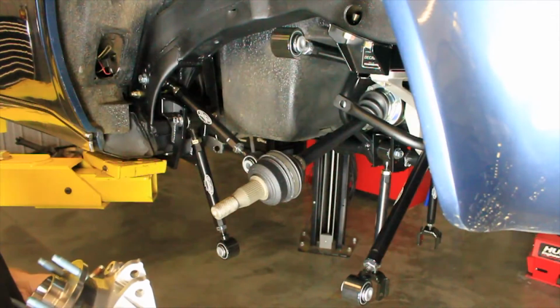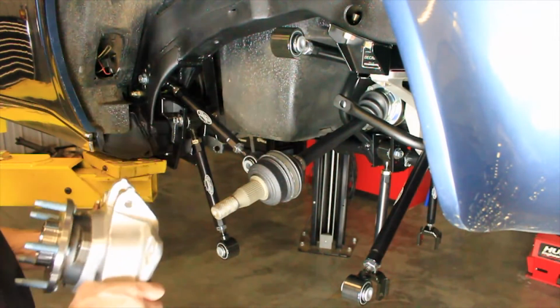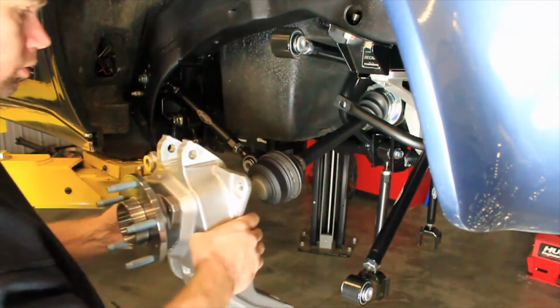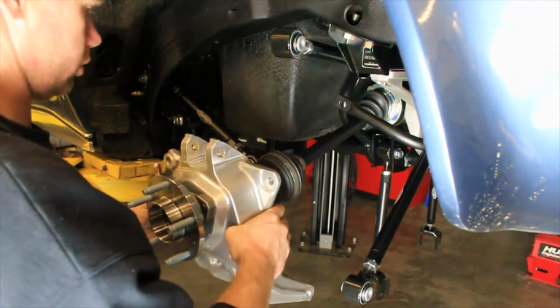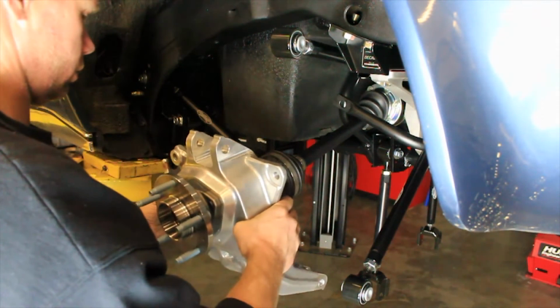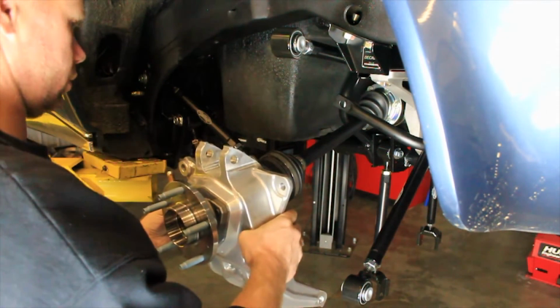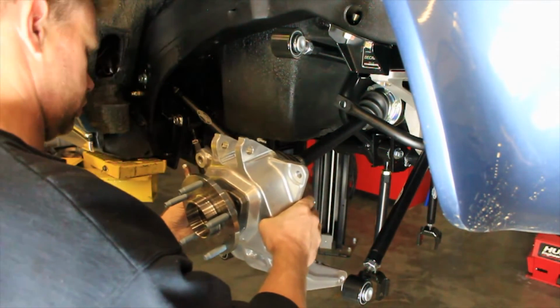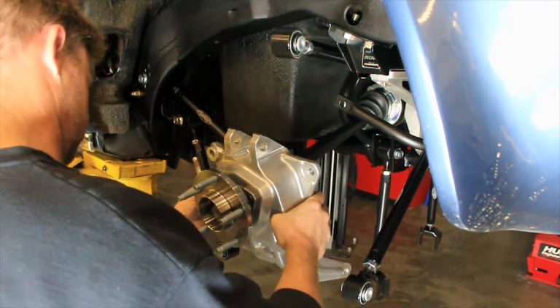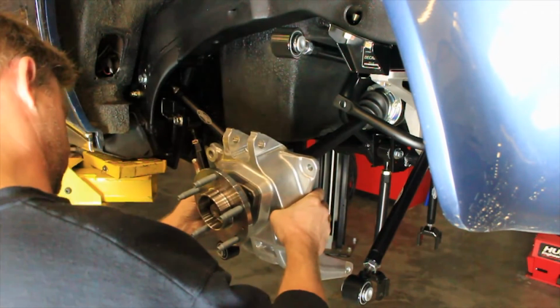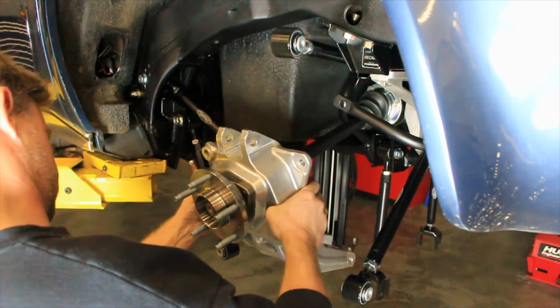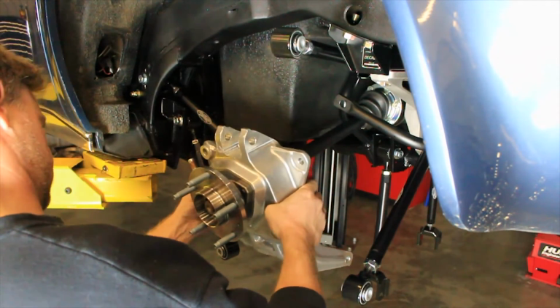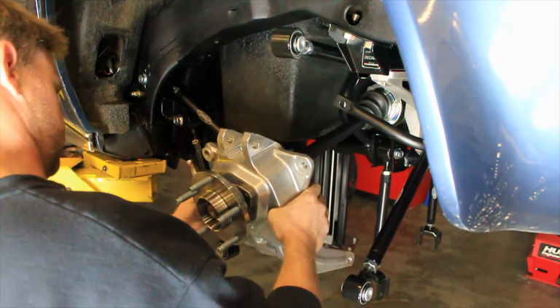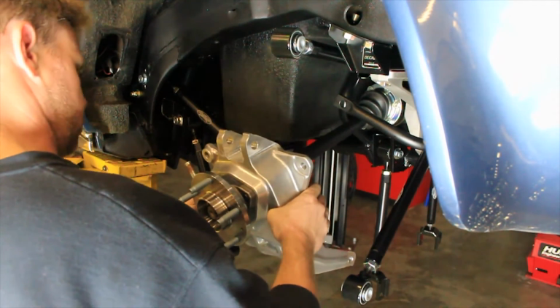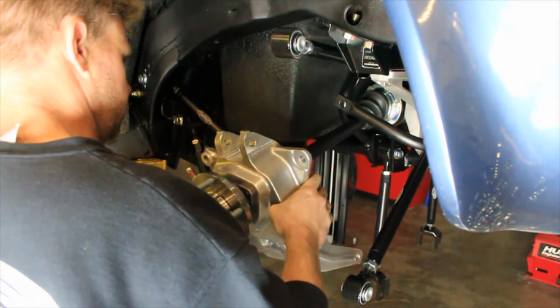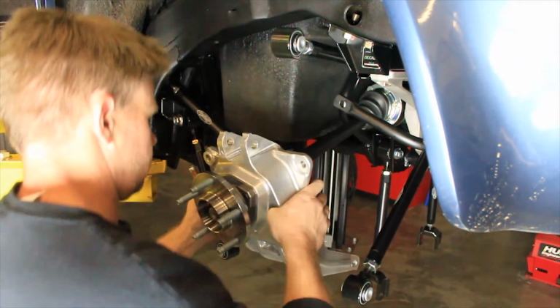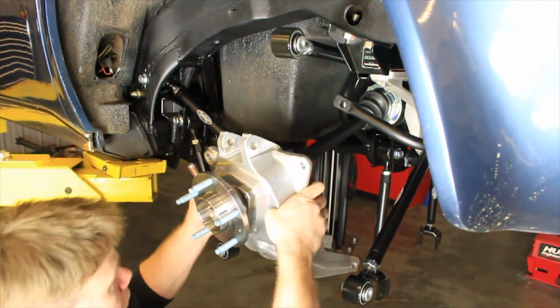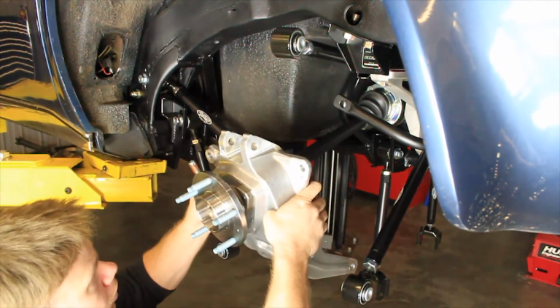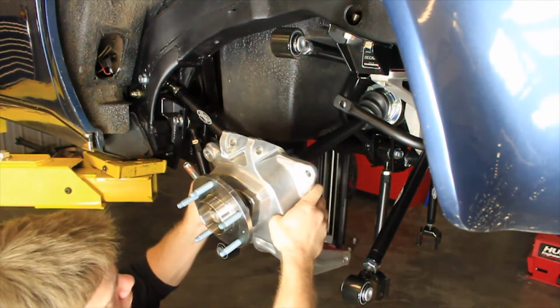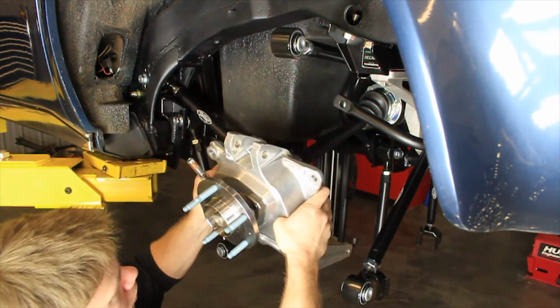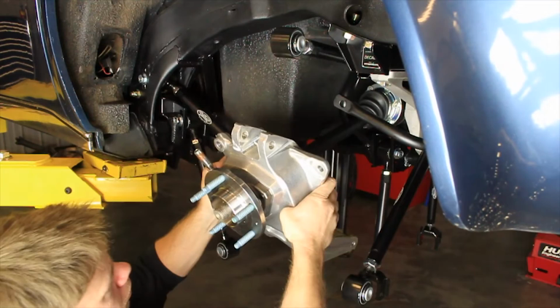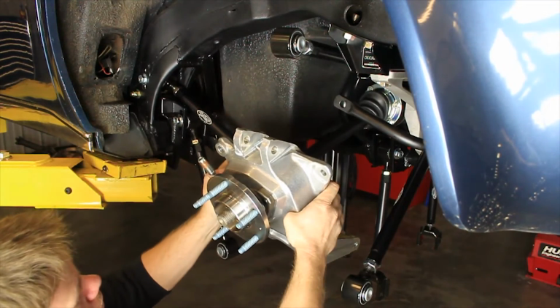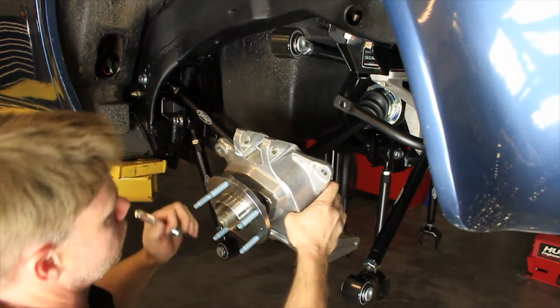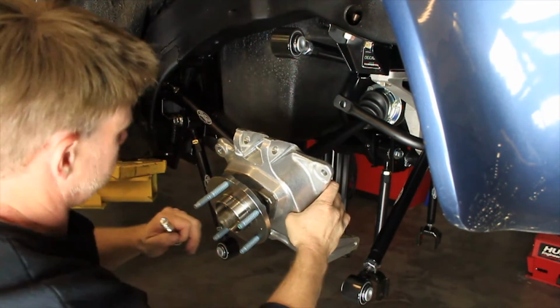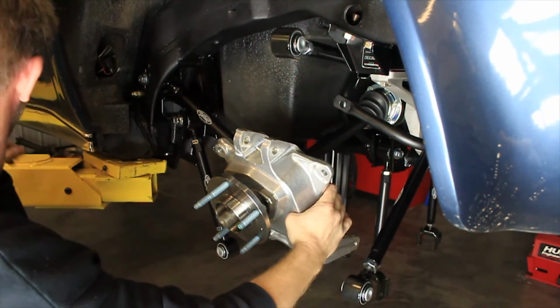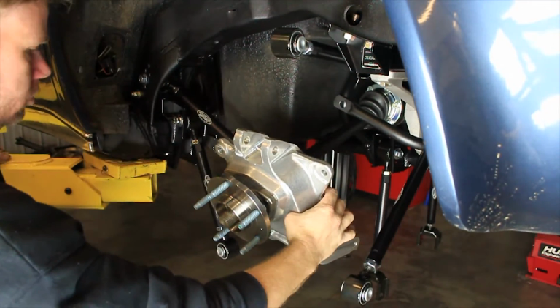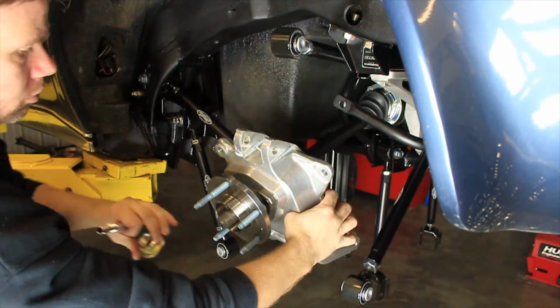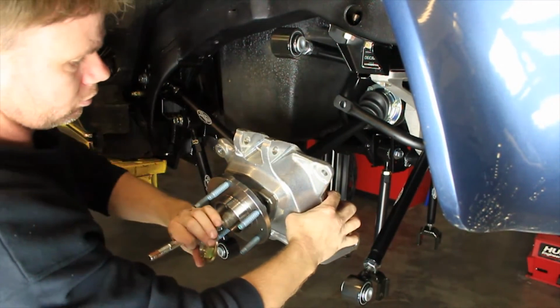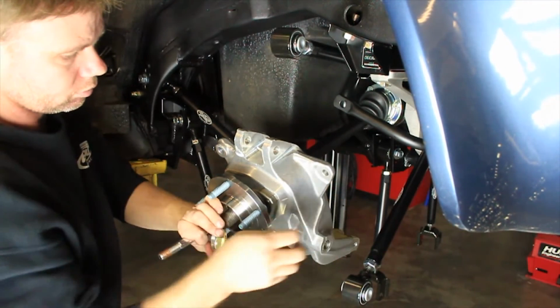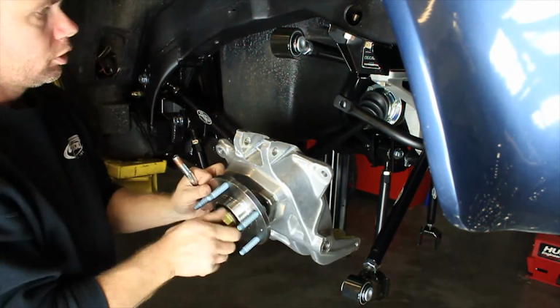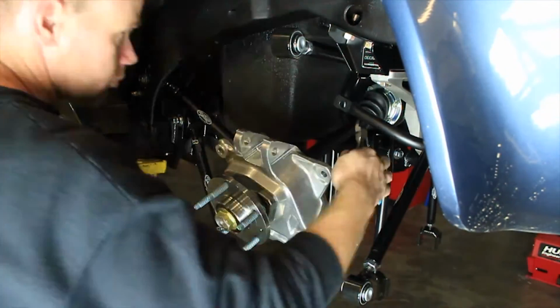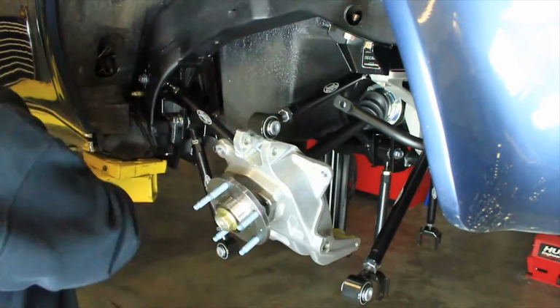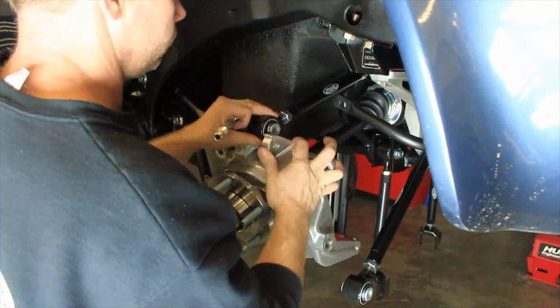Position the rear upright assemblies in place and install the outer CV joint into the rear hubs. Install the hub nut onto the rear half shafts. Do not torque at this time.